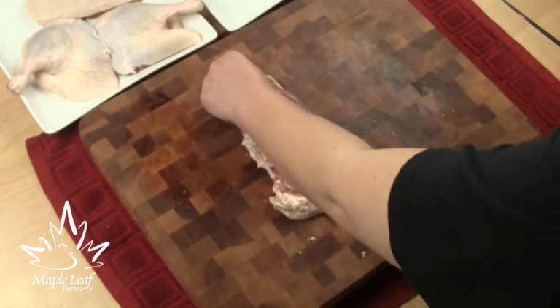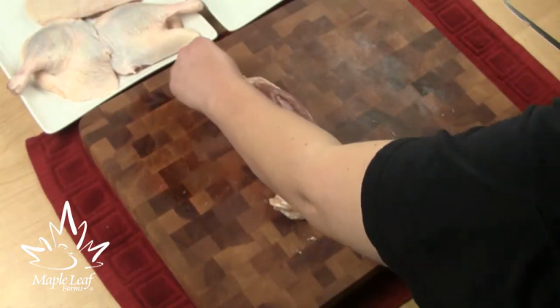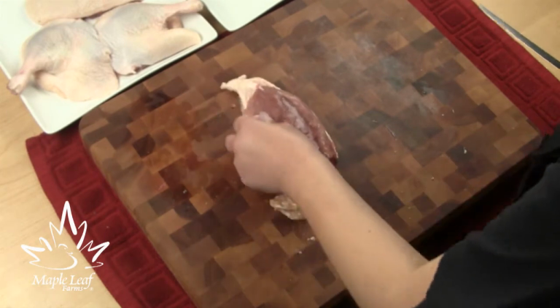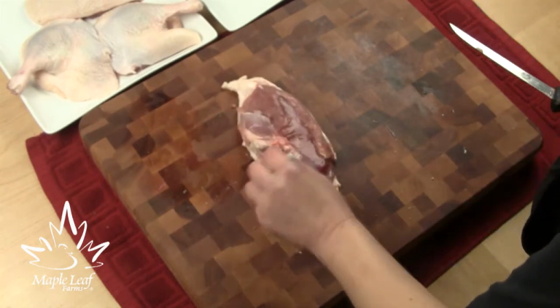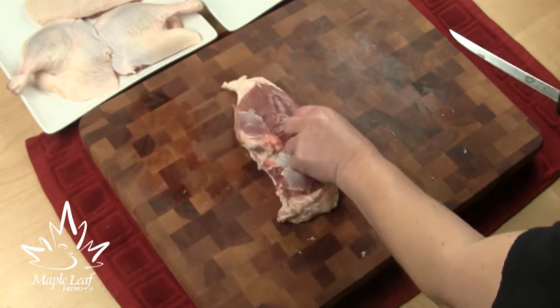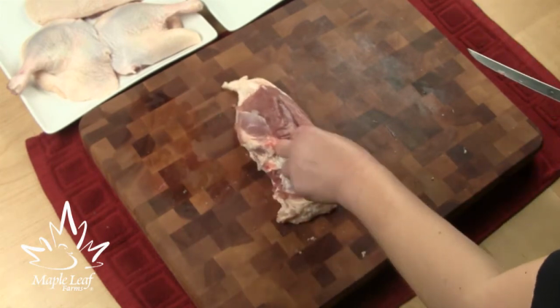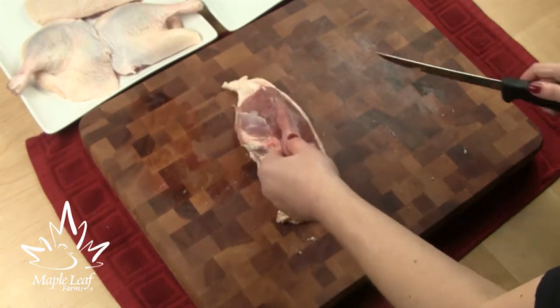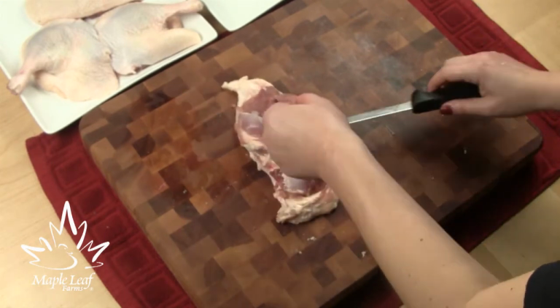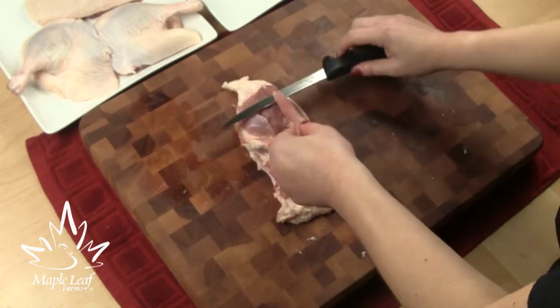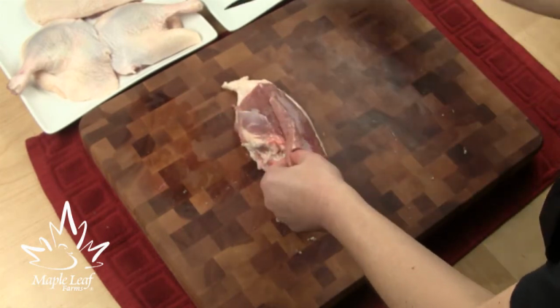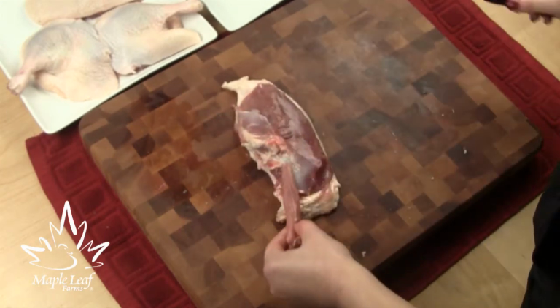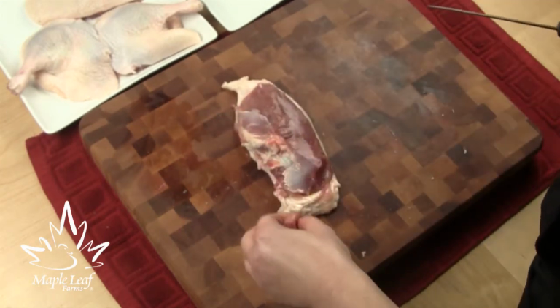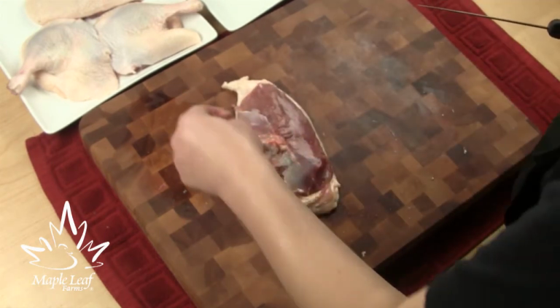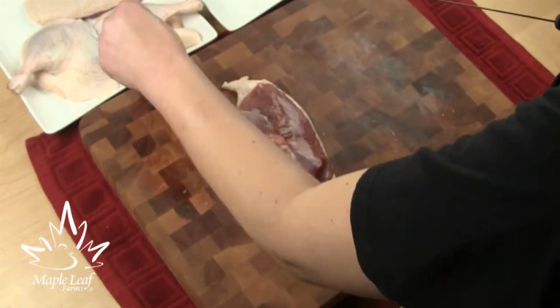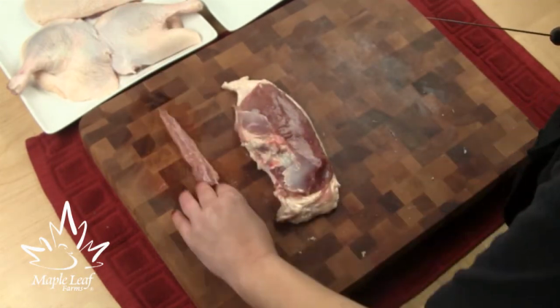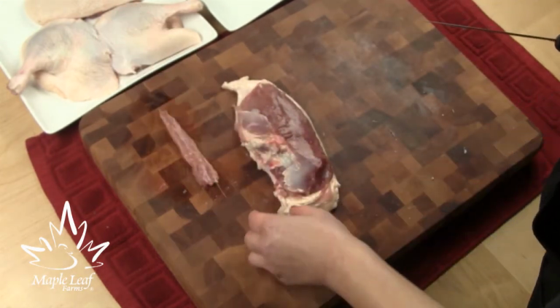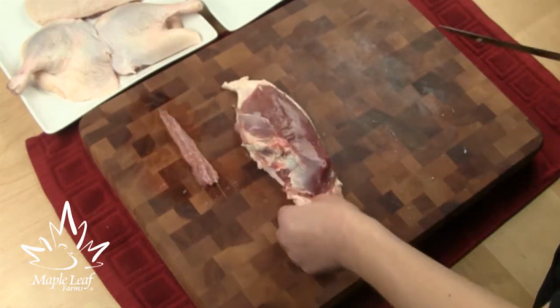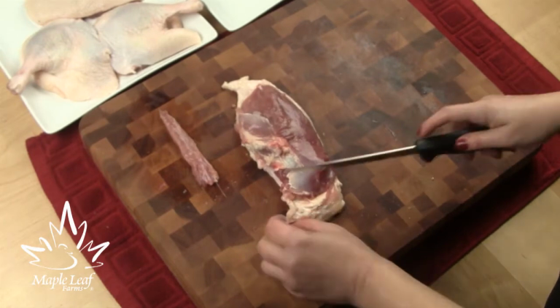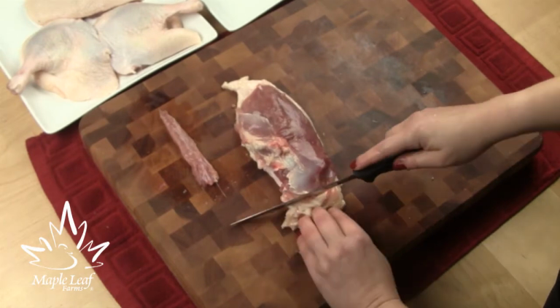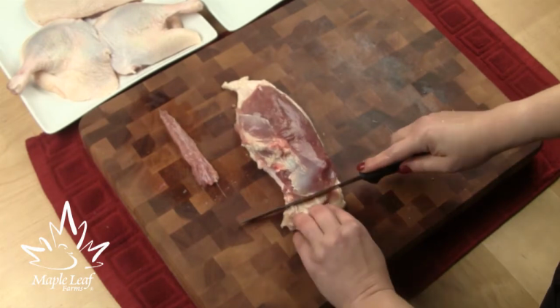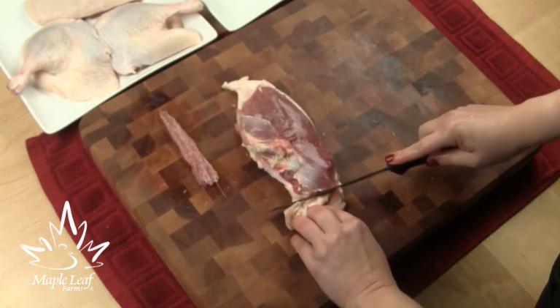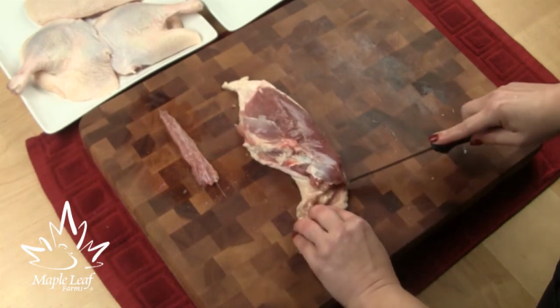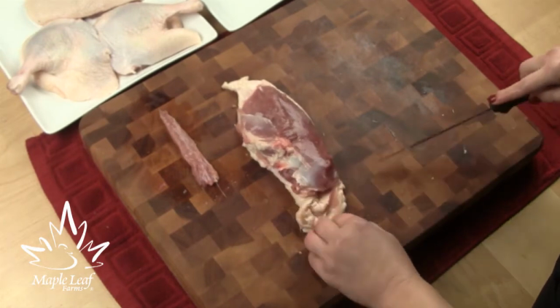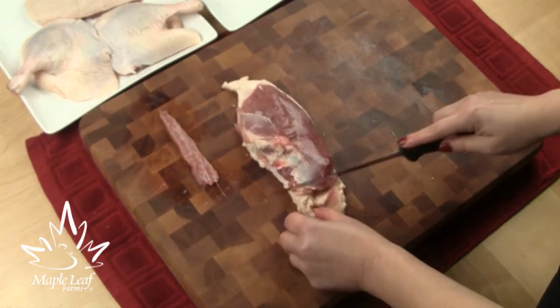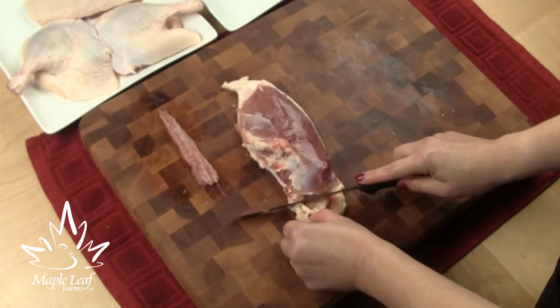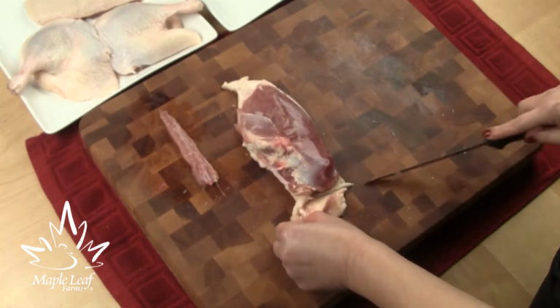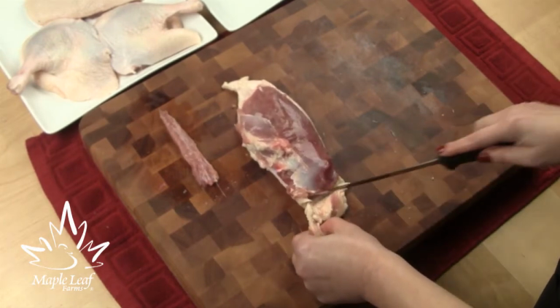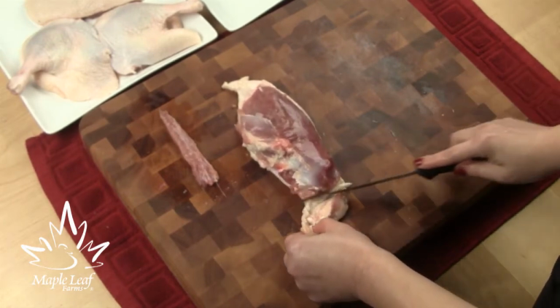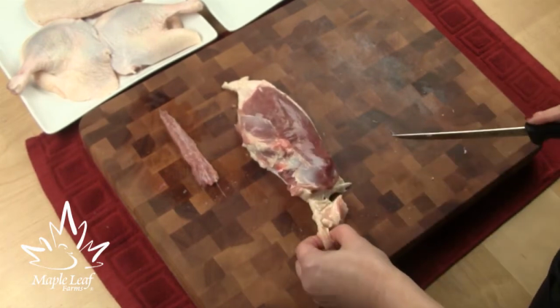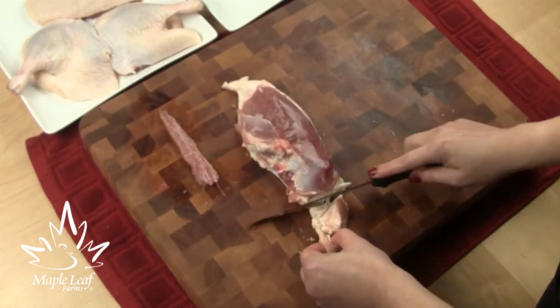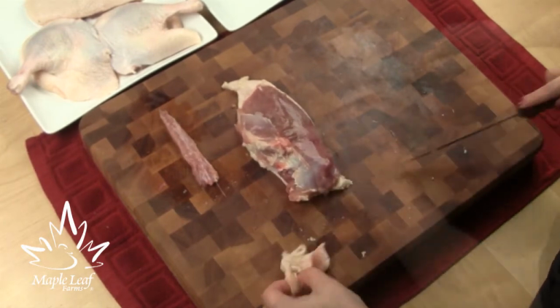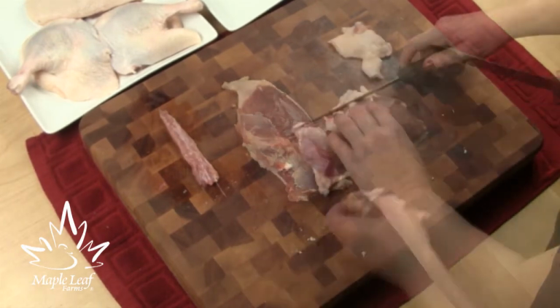Now when it comes to trimming your pieces, remove the tenderloin from the breast and trim any silver skin and excess fat. Just be sure to follow the natural shape of your breast or leg.